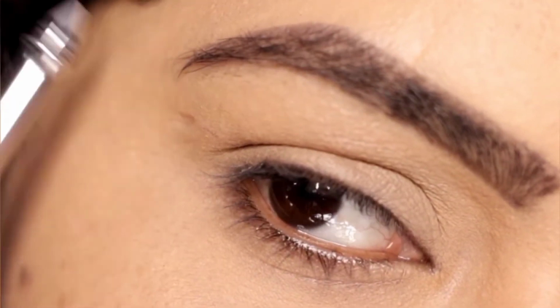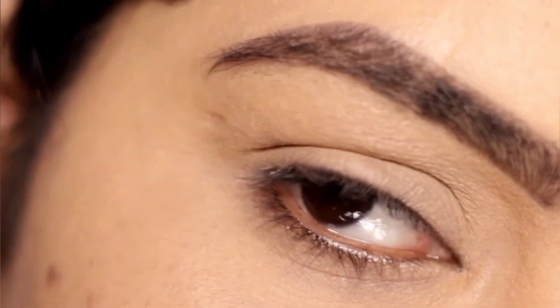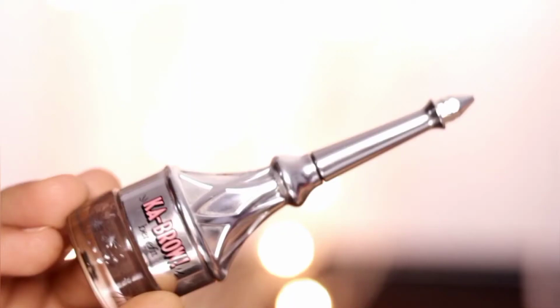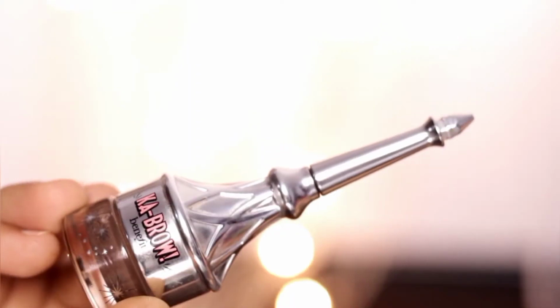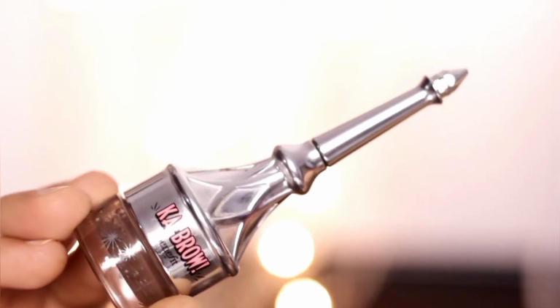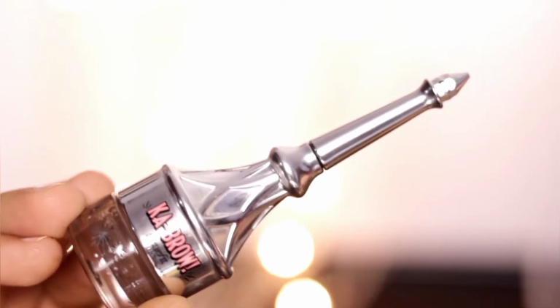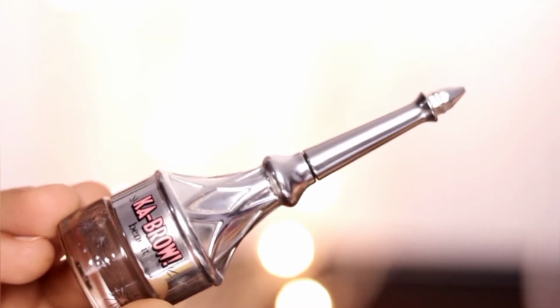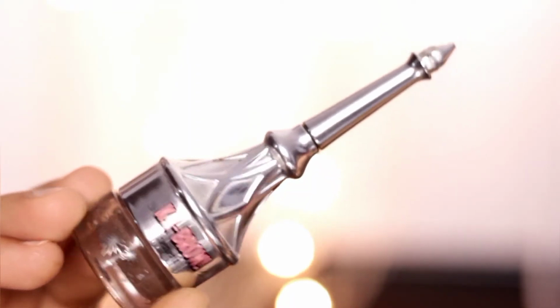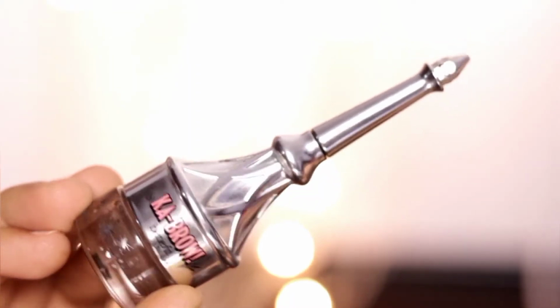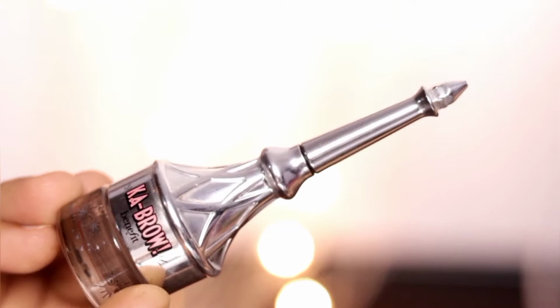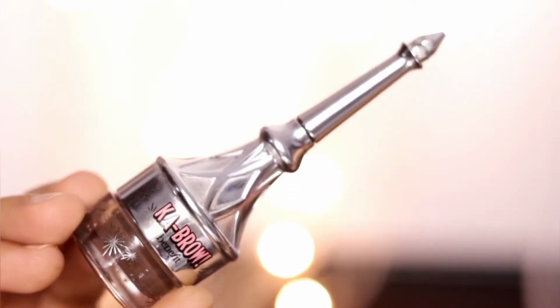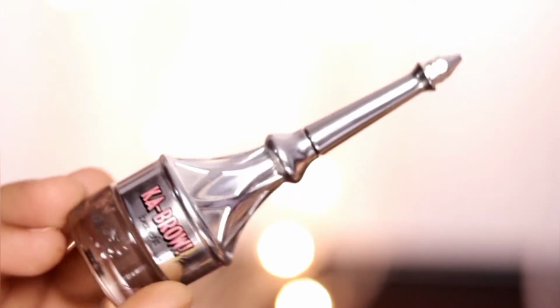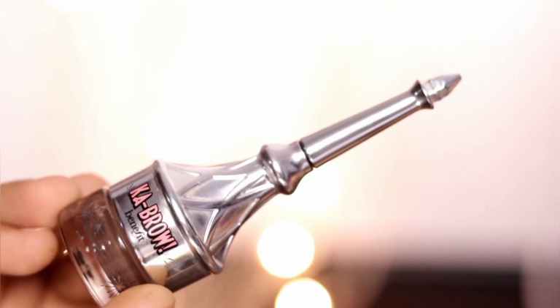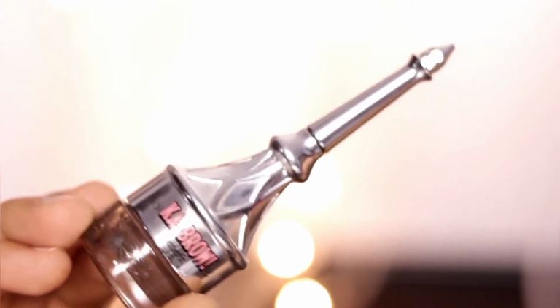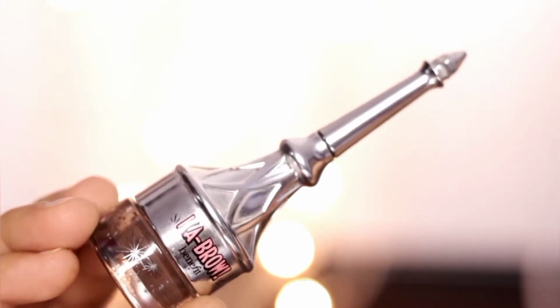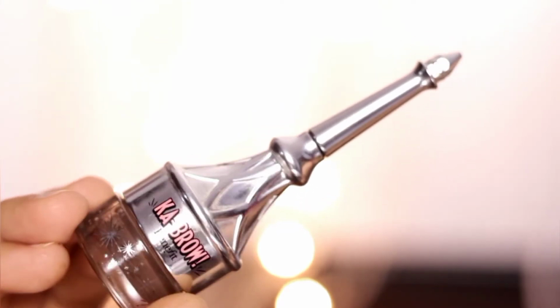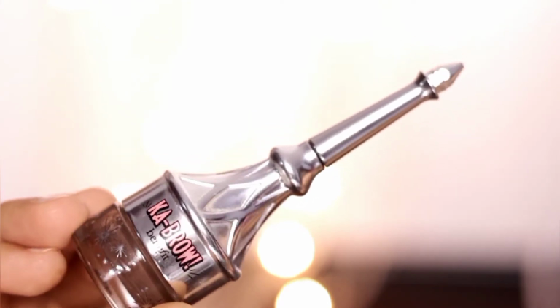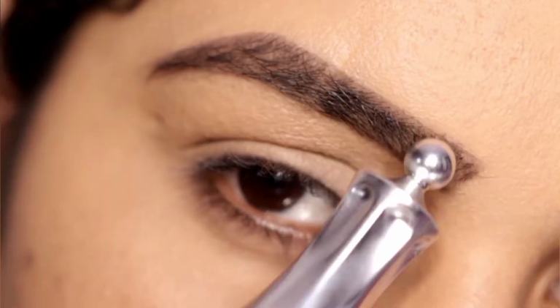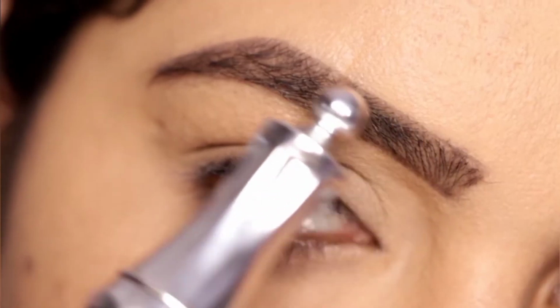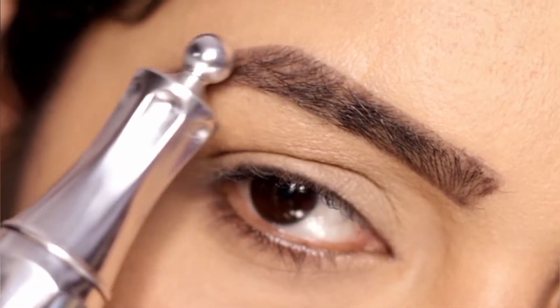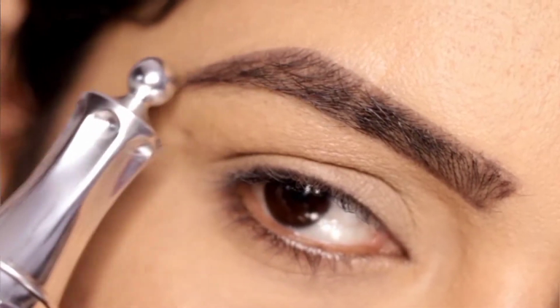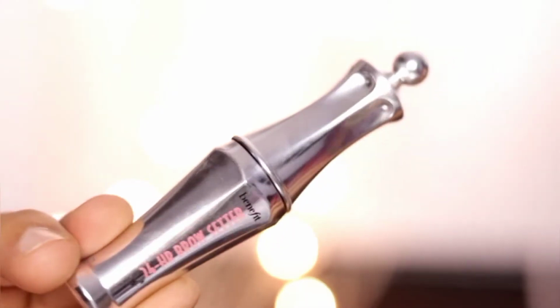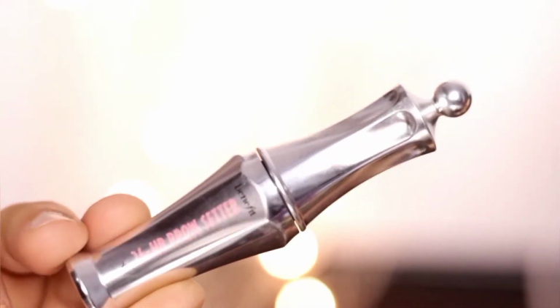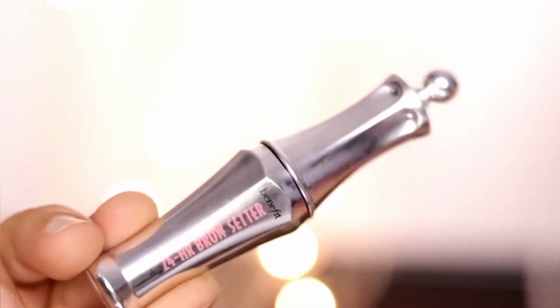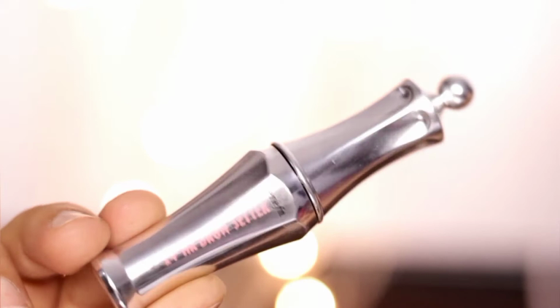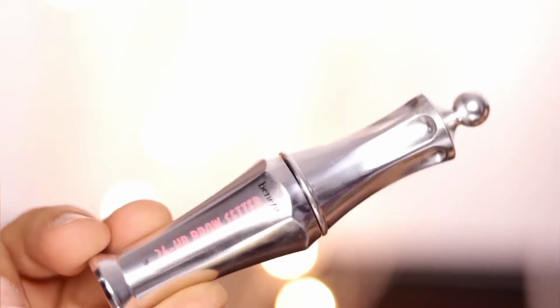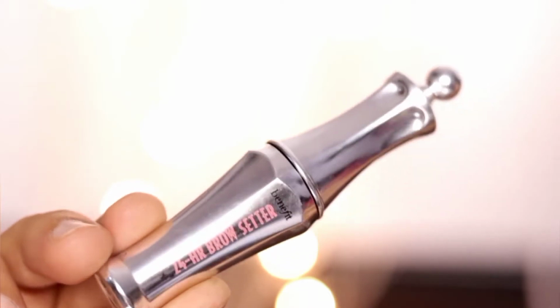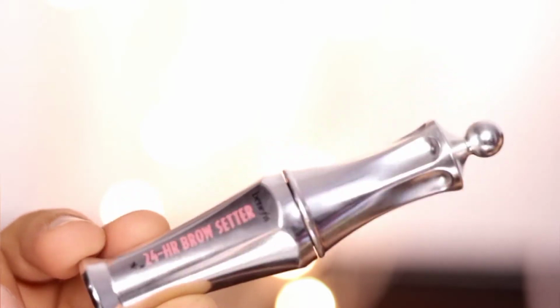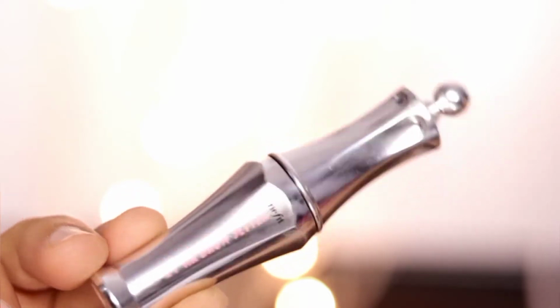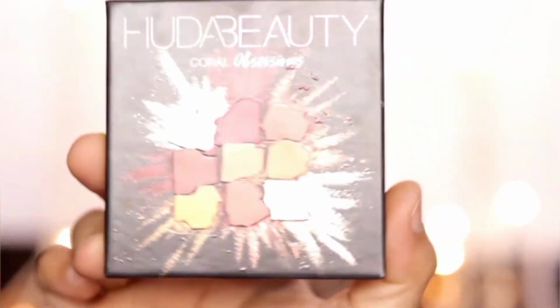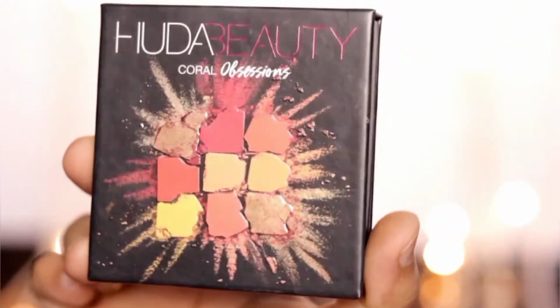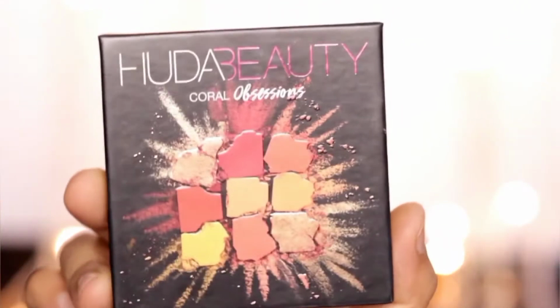First of all, I have finished my brows. This is a product from Benefit — a very good product. I have set my brows with this brow setter, which is also from Benefit Cosmetics.